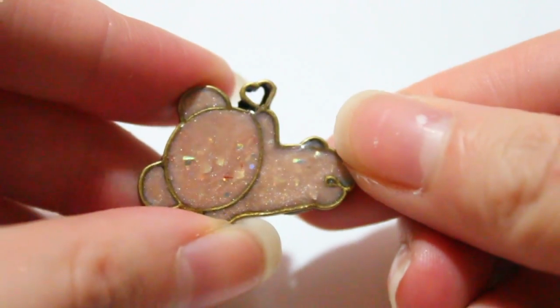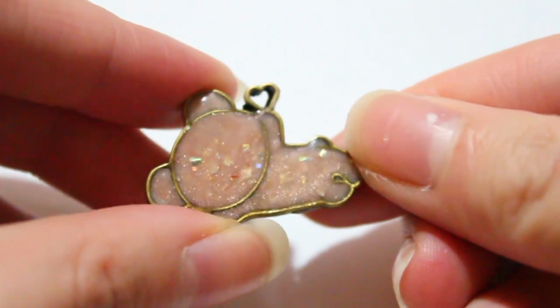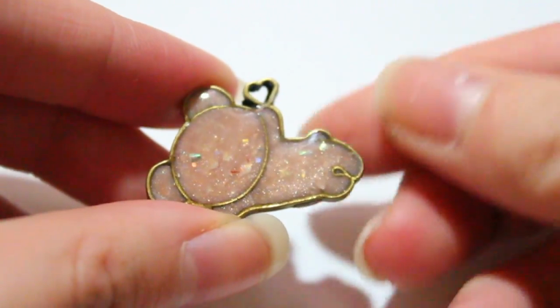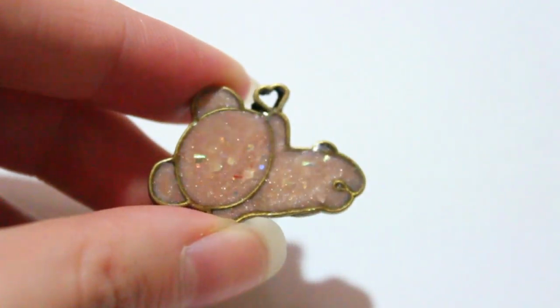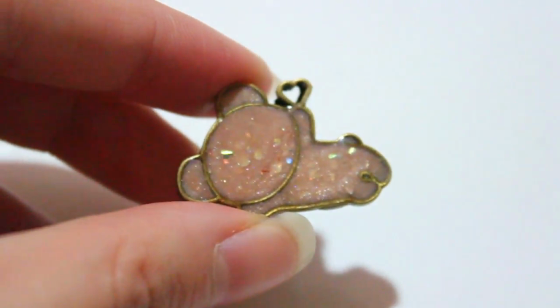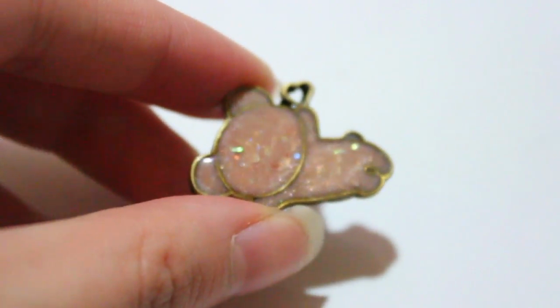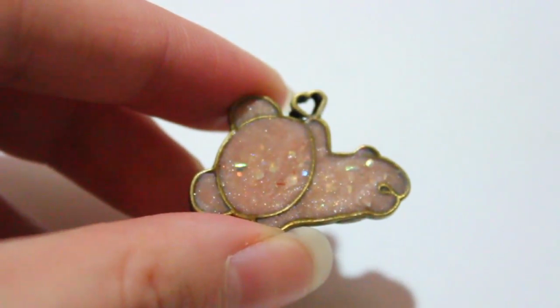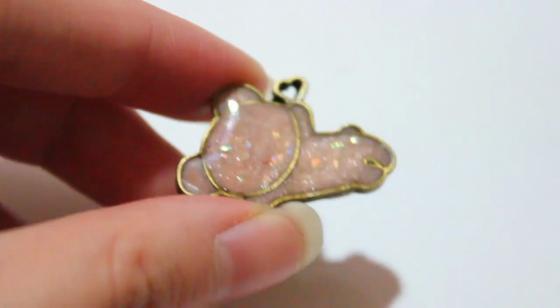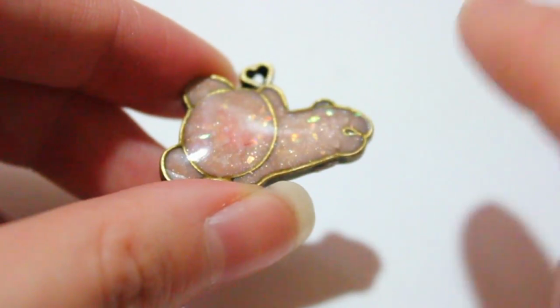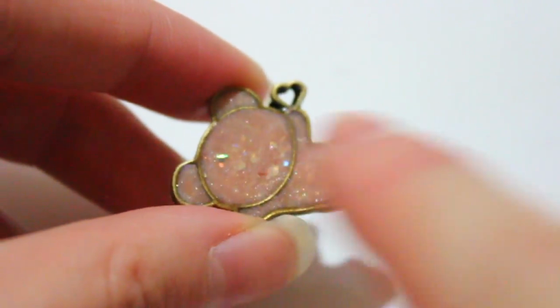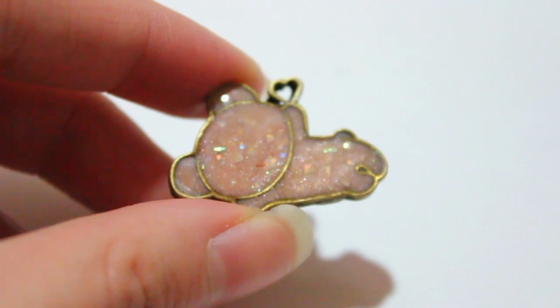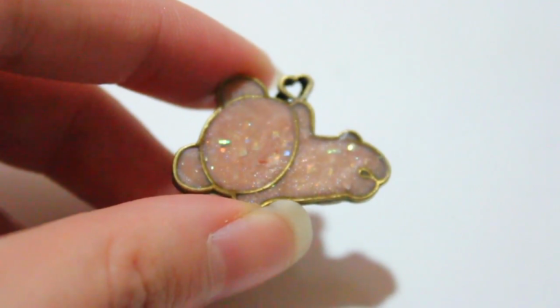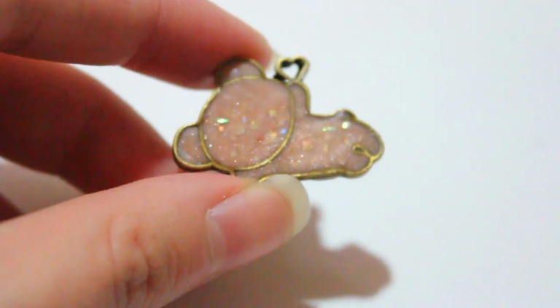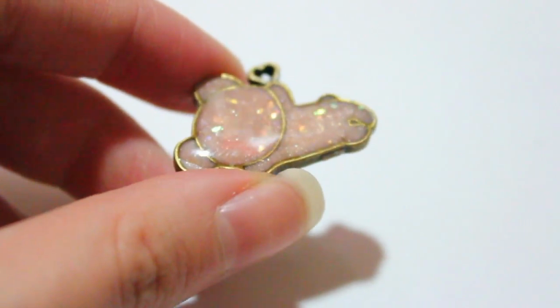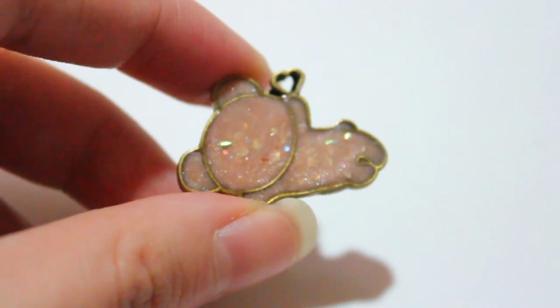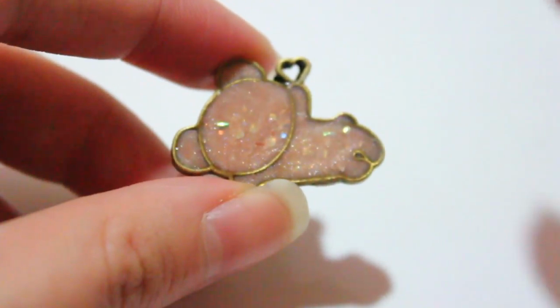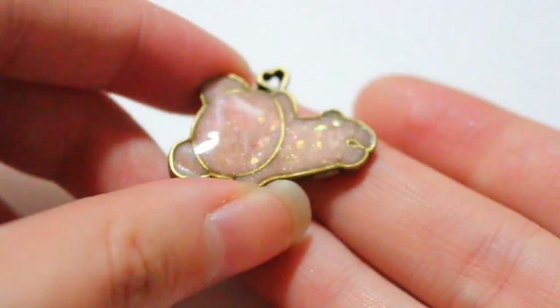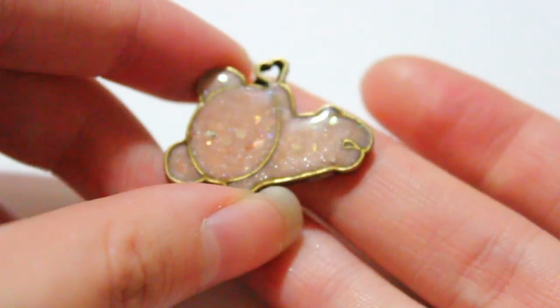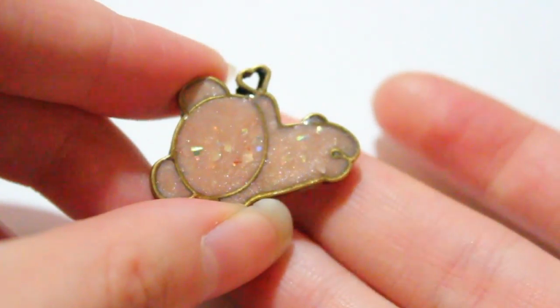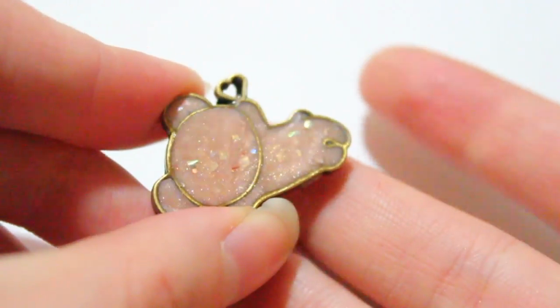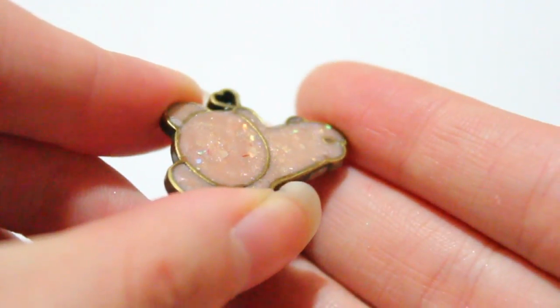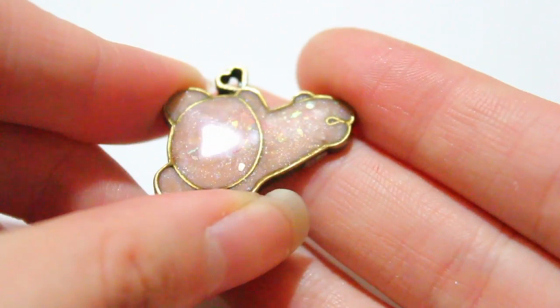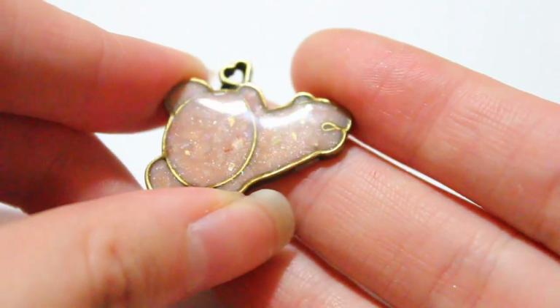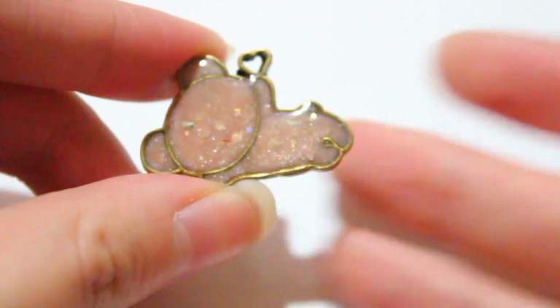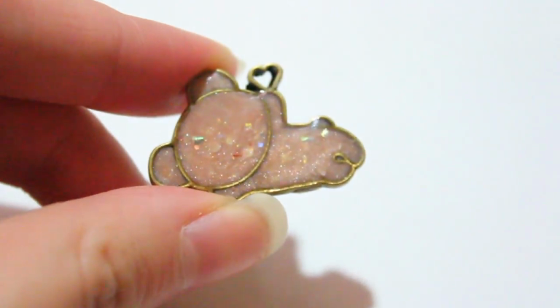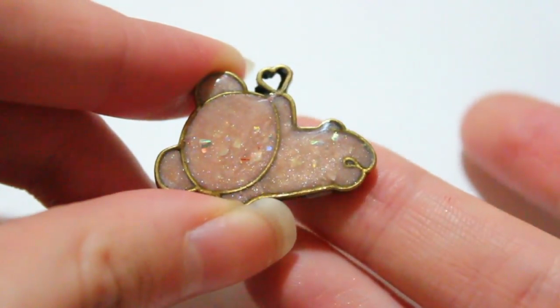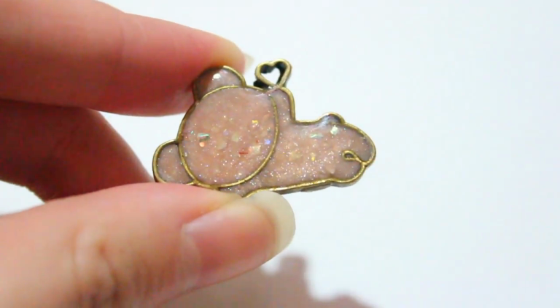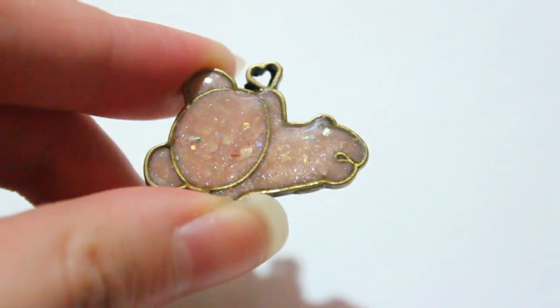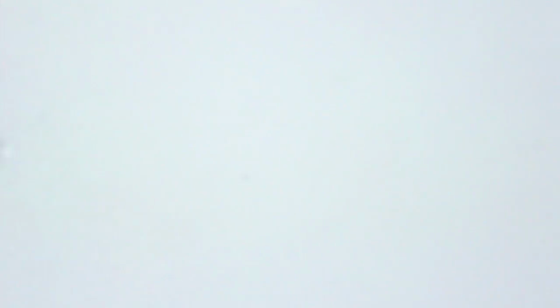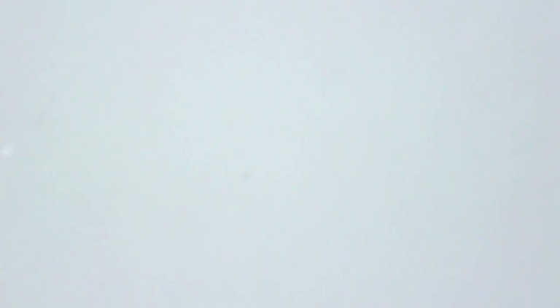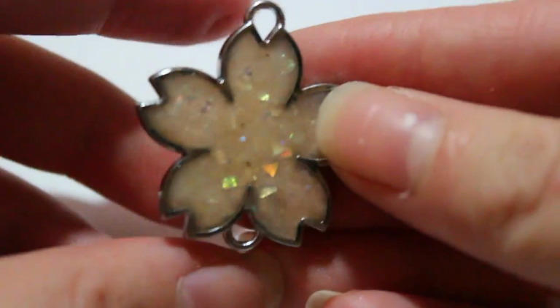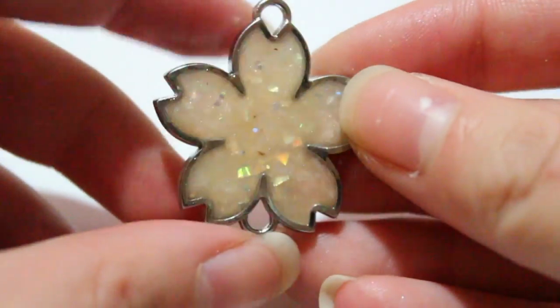Then I have this Rilakkuma piece. I don't really like the colors — I tried to use copper, which is closer to Rilakkuma's skin tone, but the opal made it a lot lighter, so it's not as cute as I wanted. But I think it still looks nice as a silhouette piece.